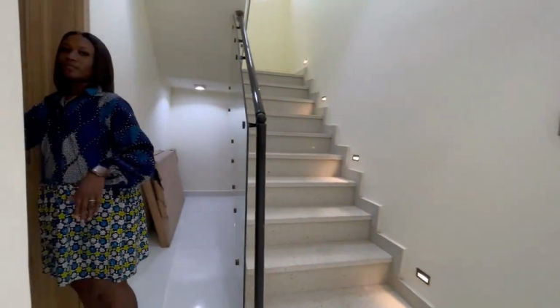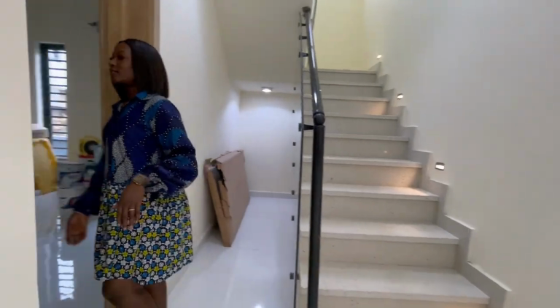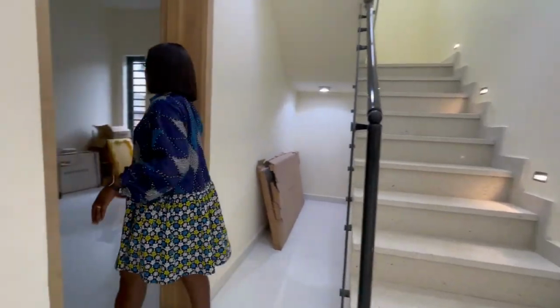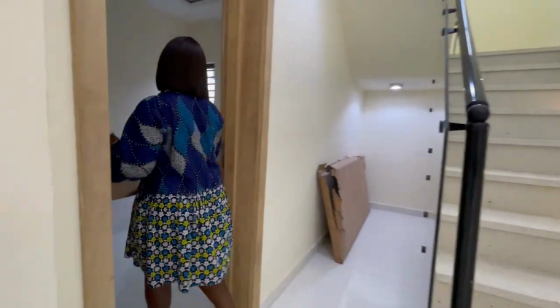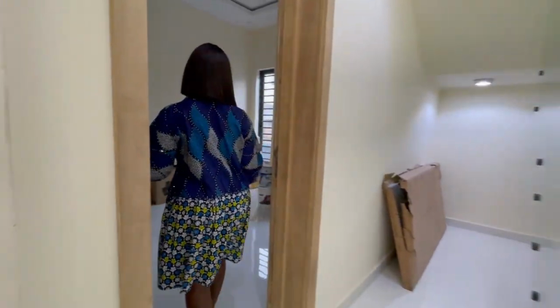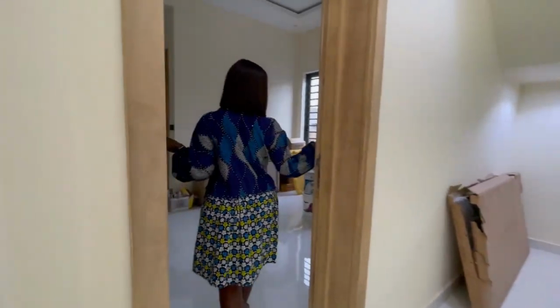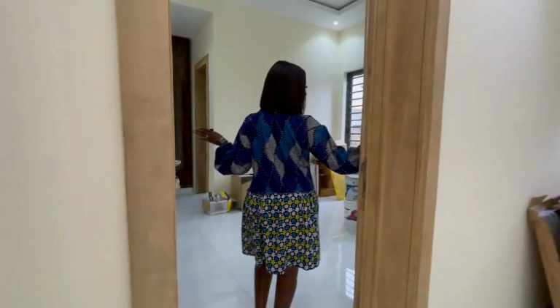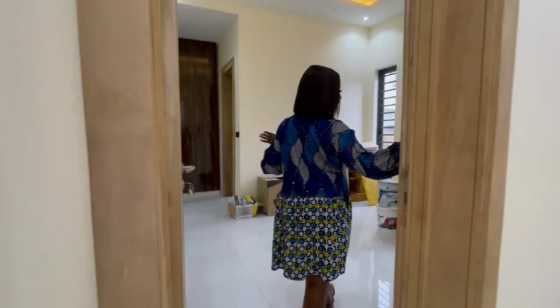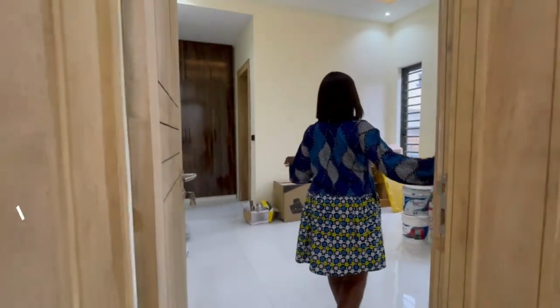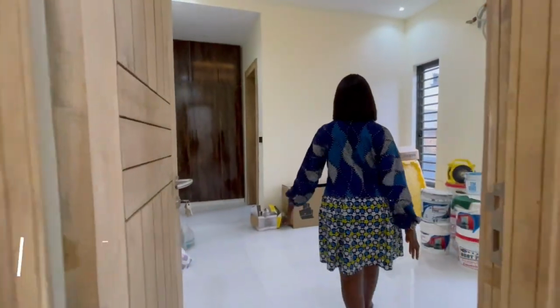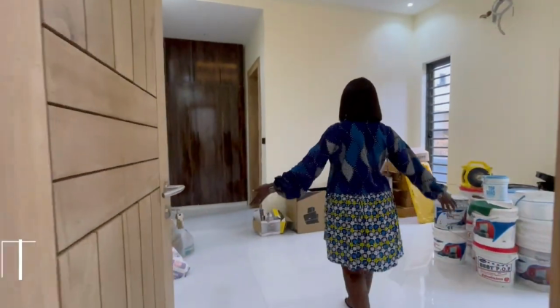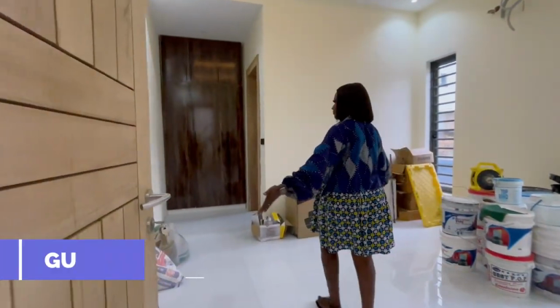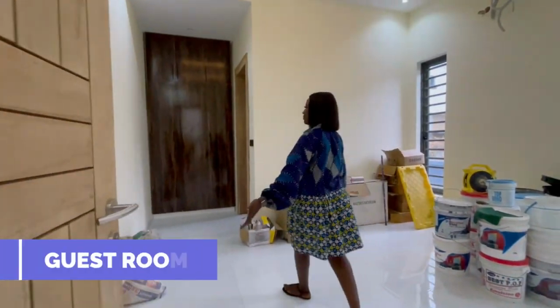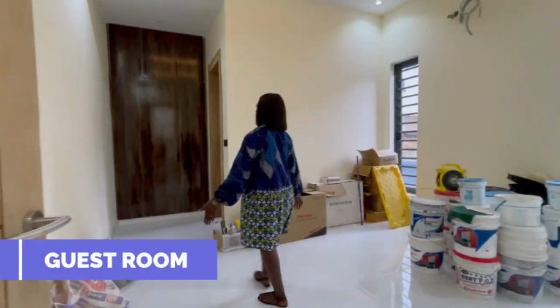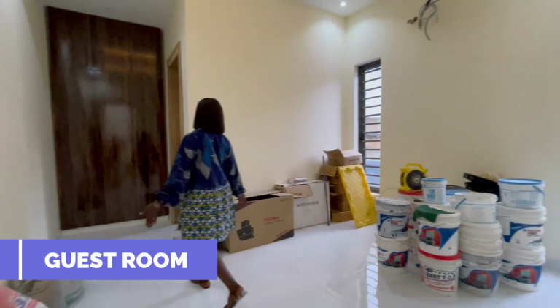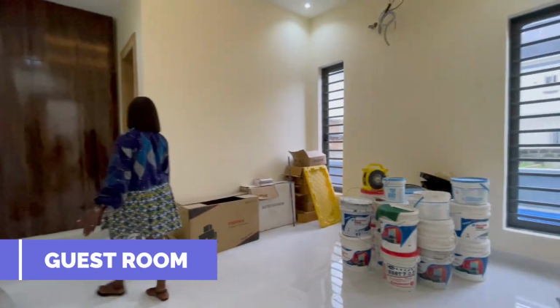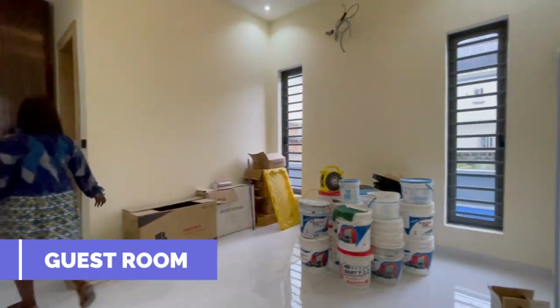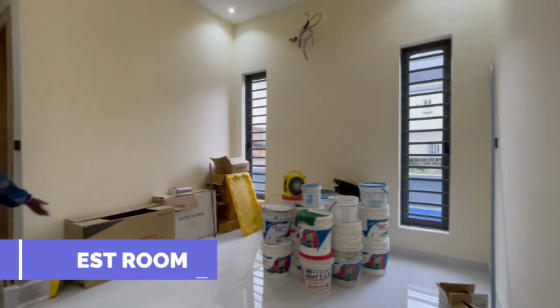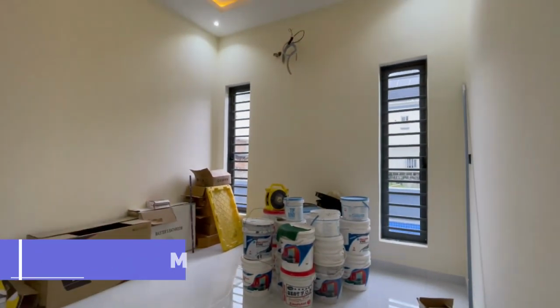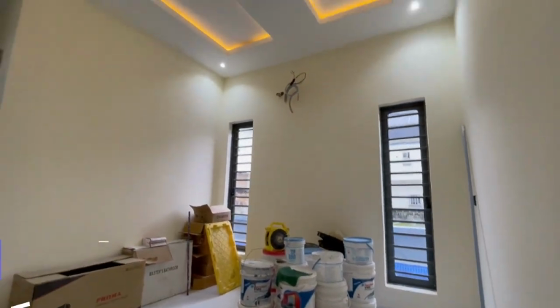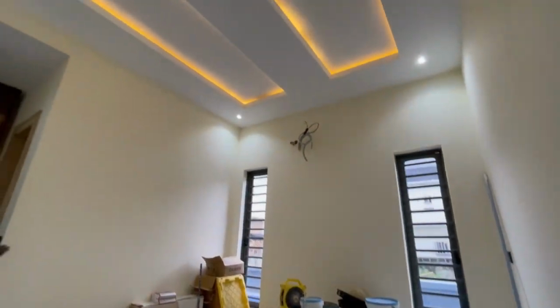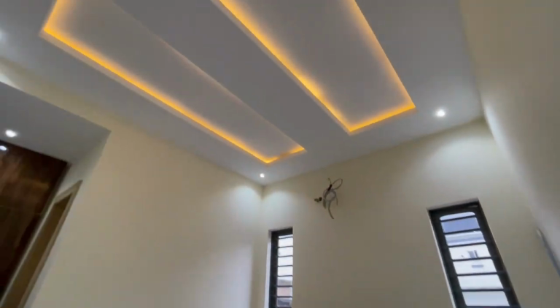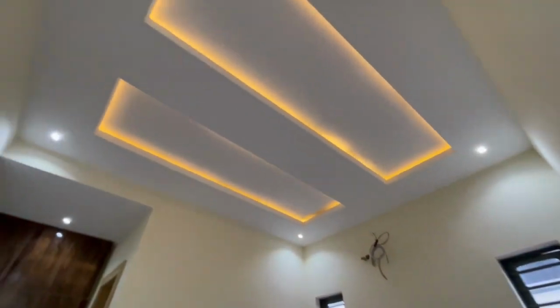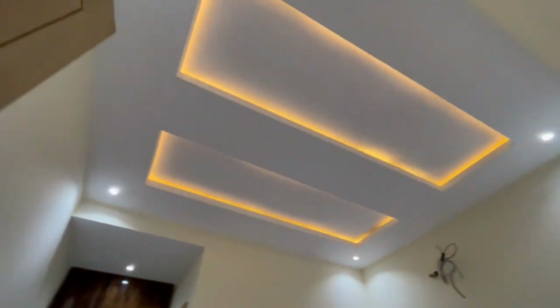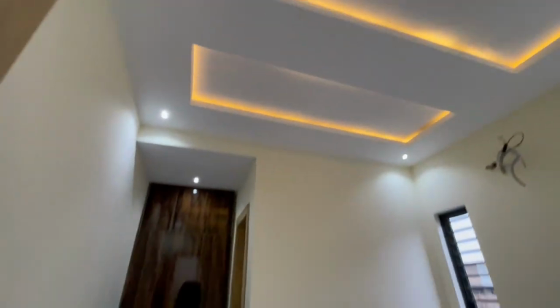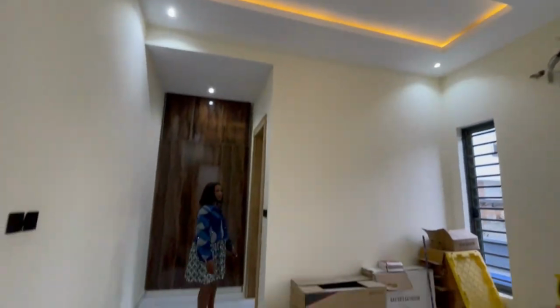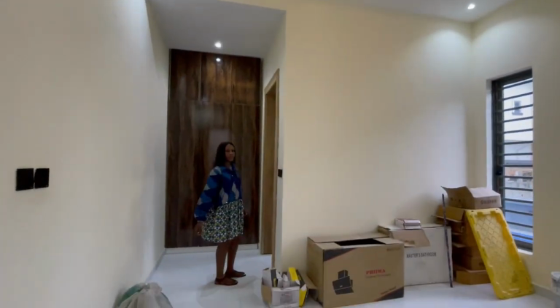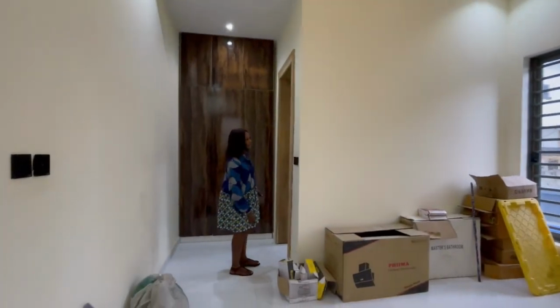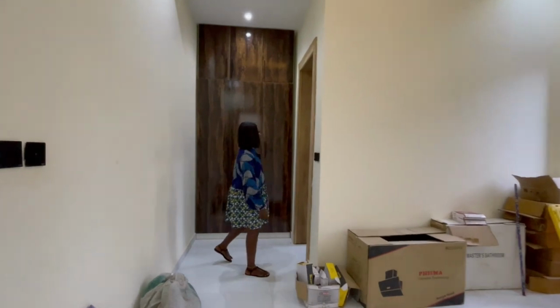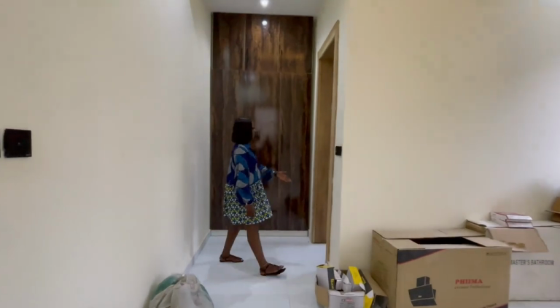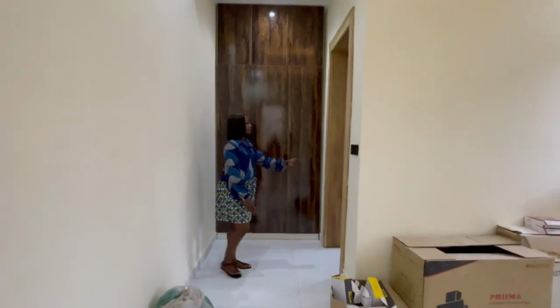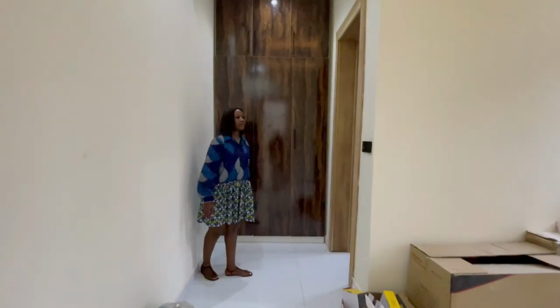We have one room downstairs — bedroom one. It's a very spacious room with a wardrobe and an en-suite bathroom.